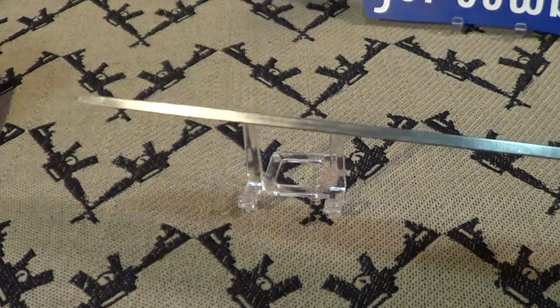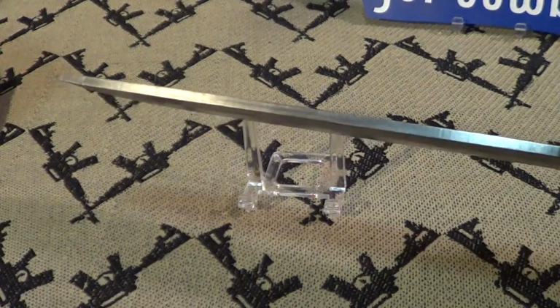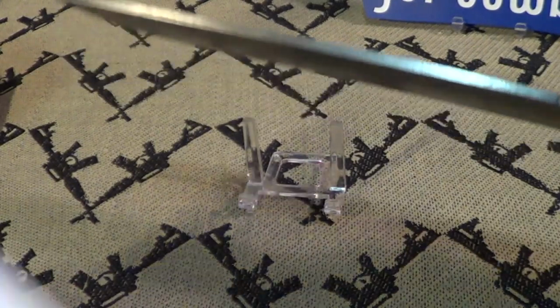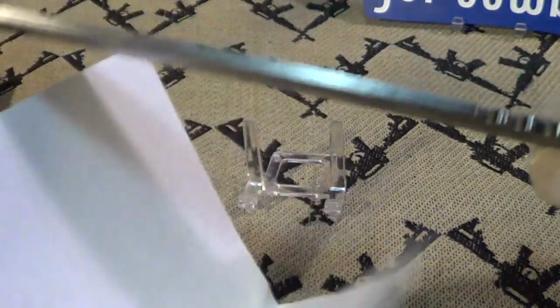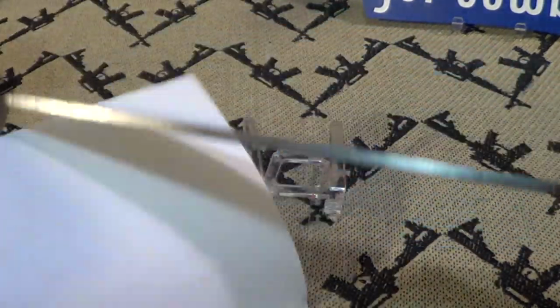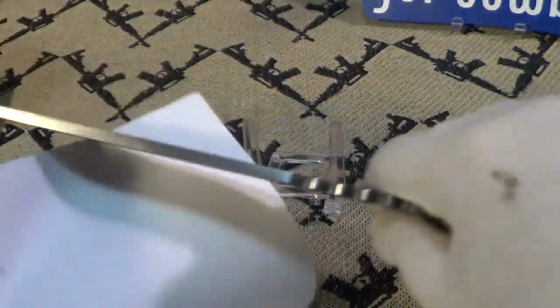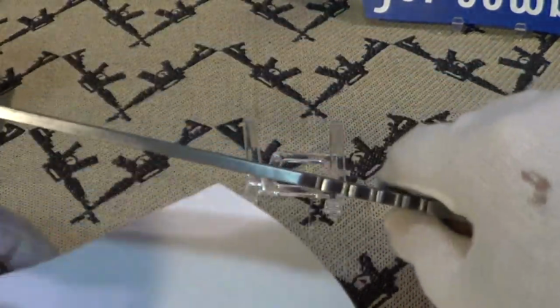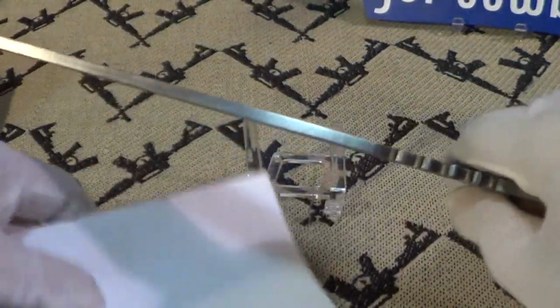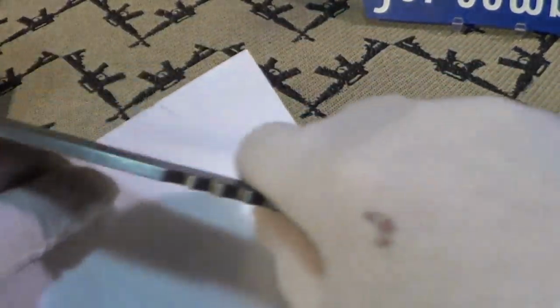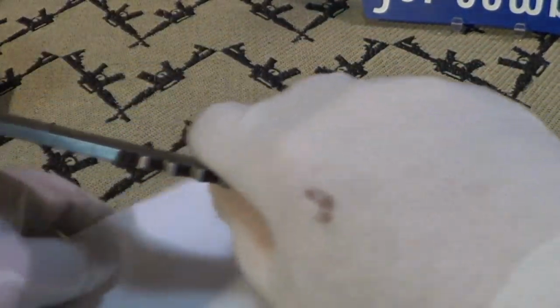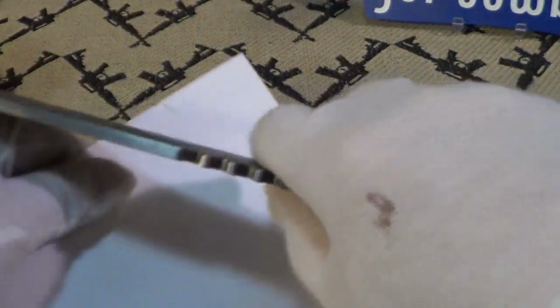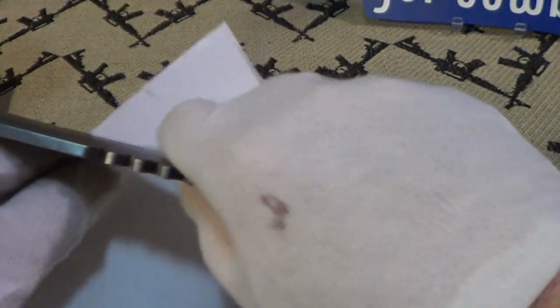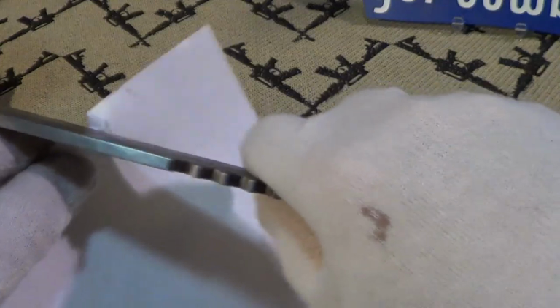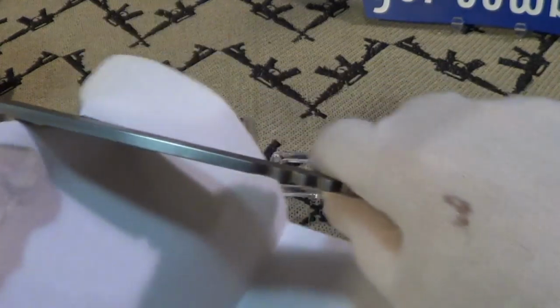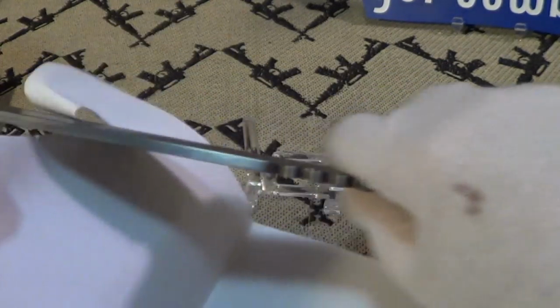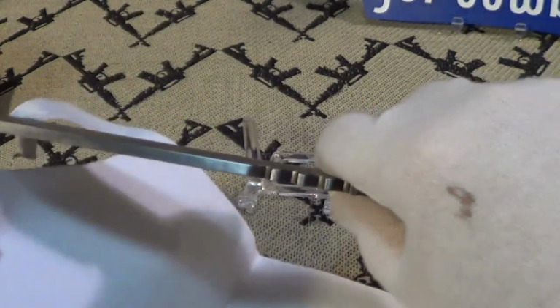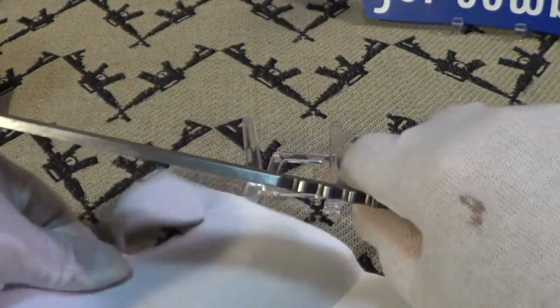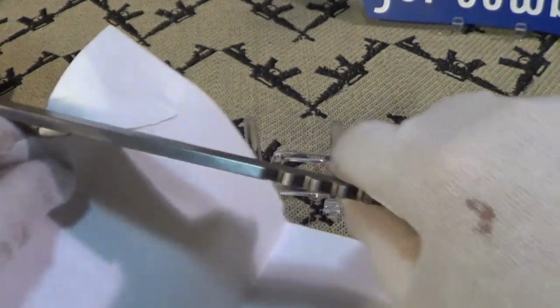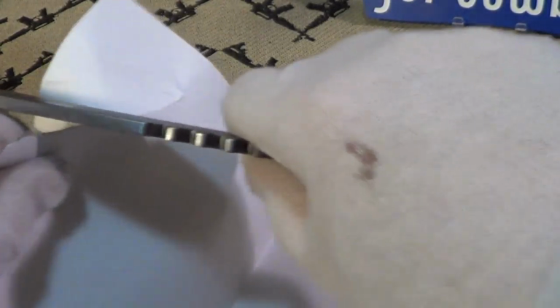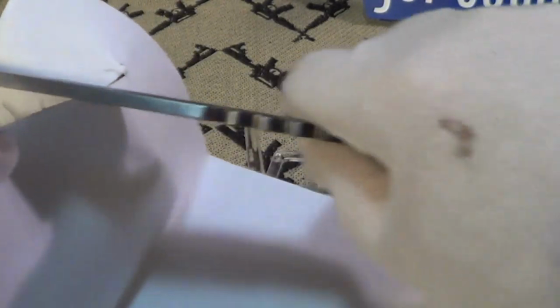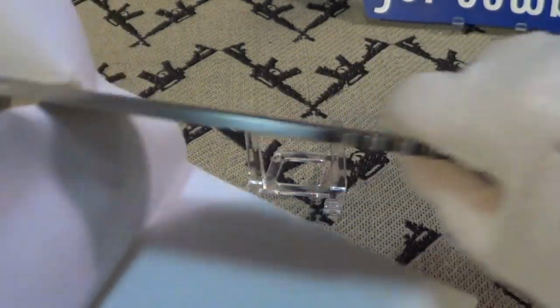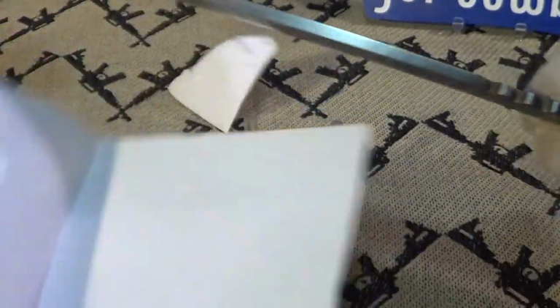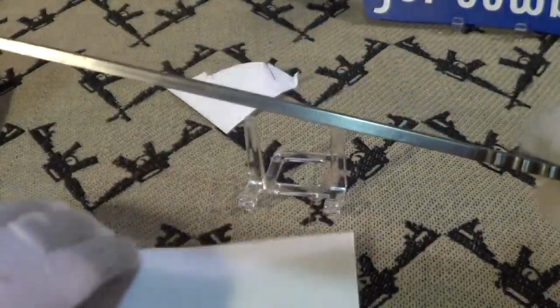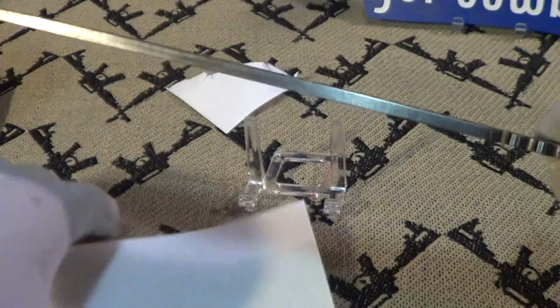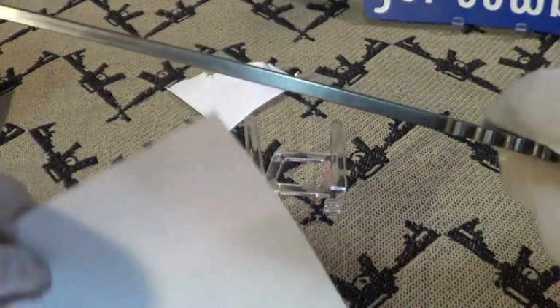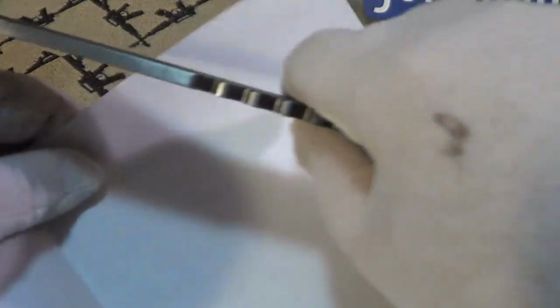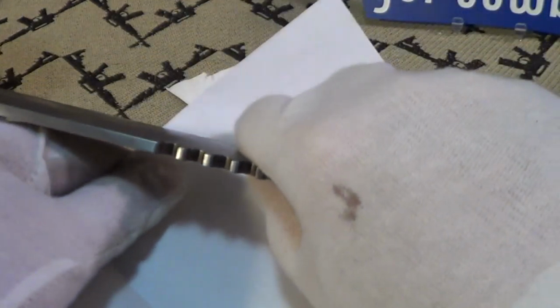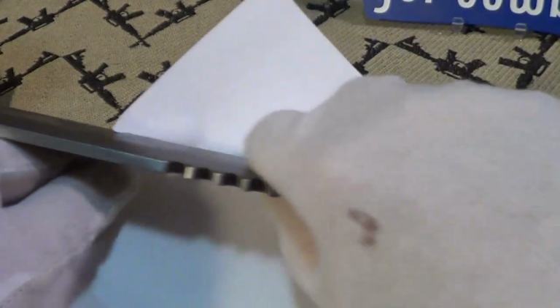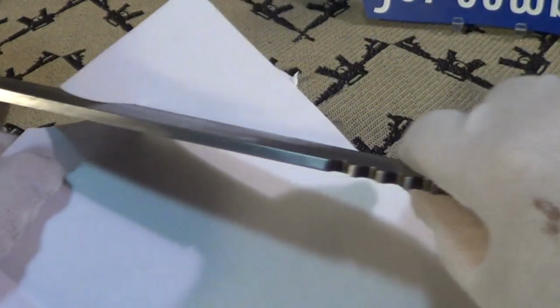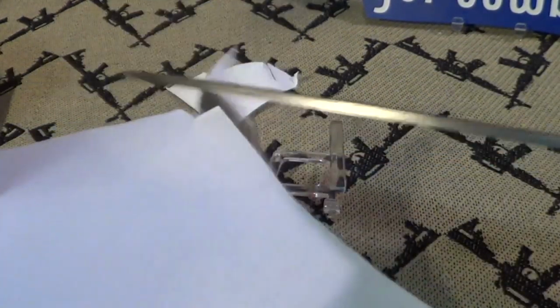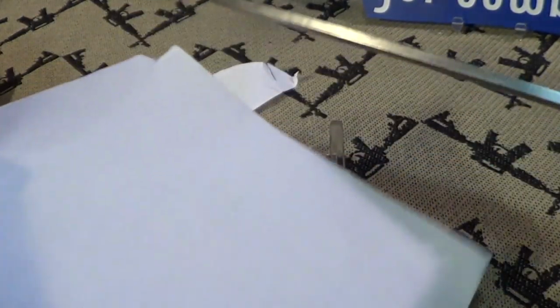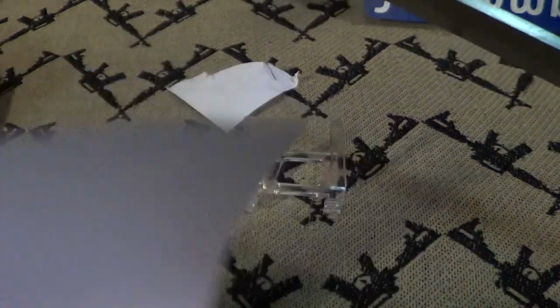Let's do a real quick paper cut test to see how sharp it is. It's grabbing a little bit, but it's not bad. That's much better.